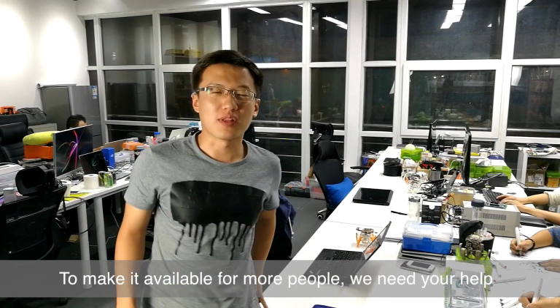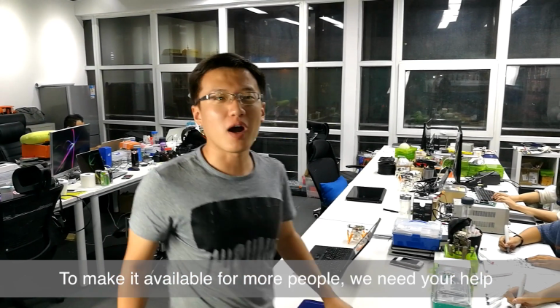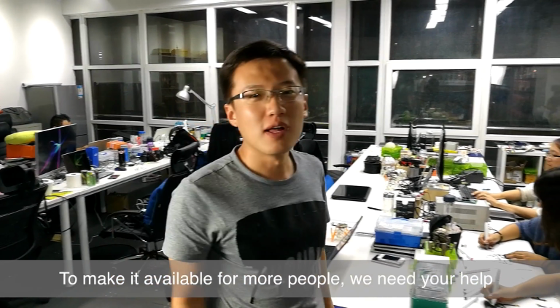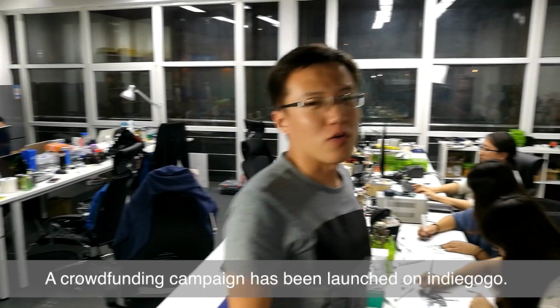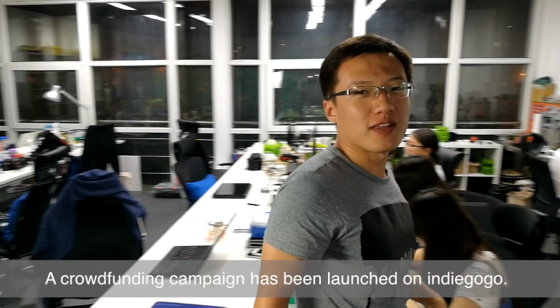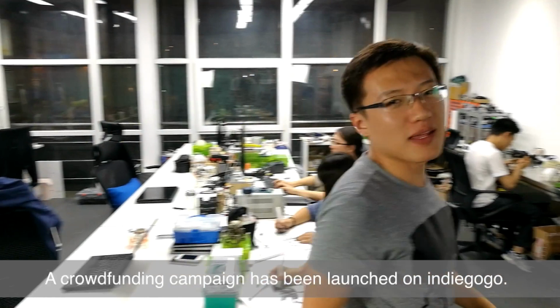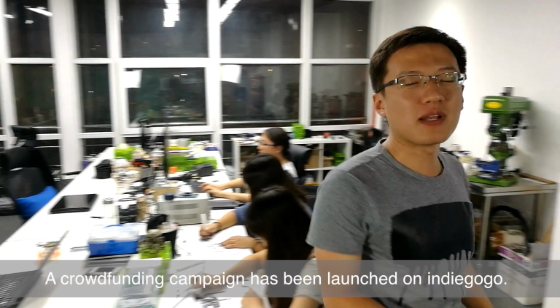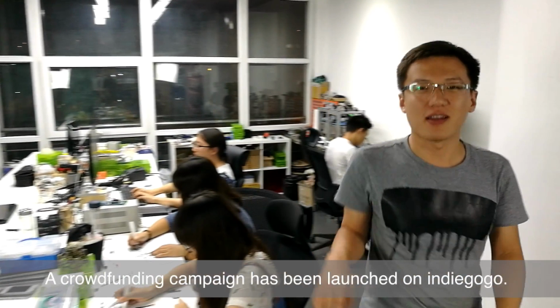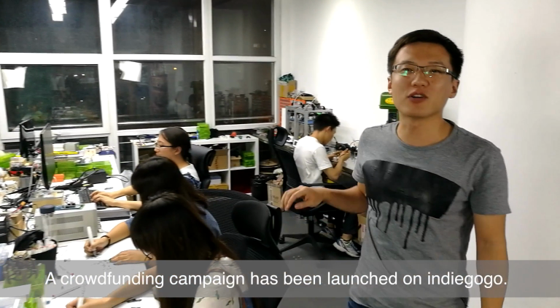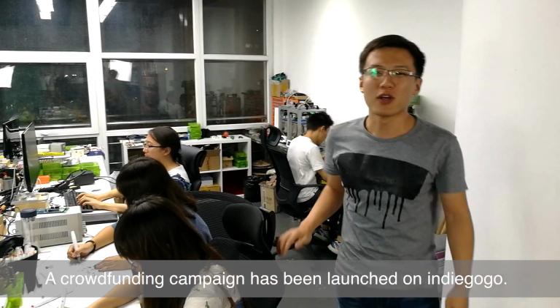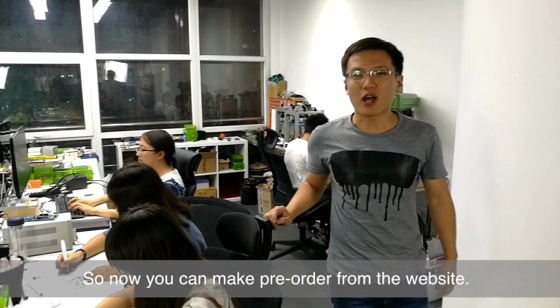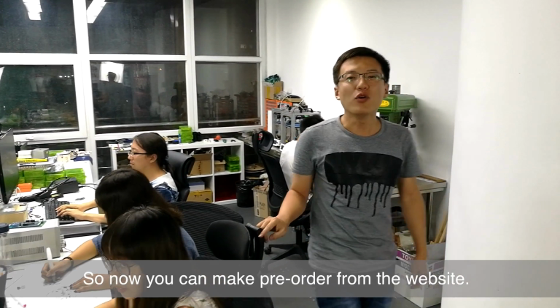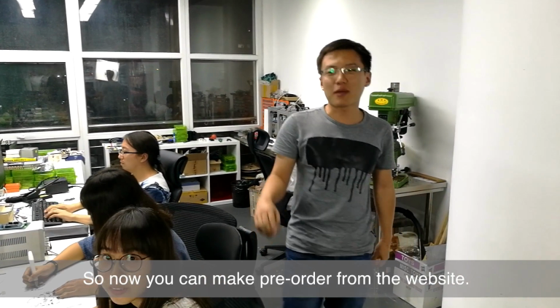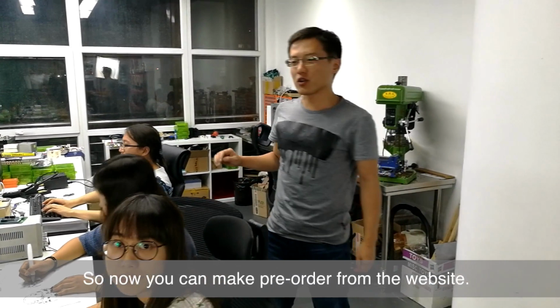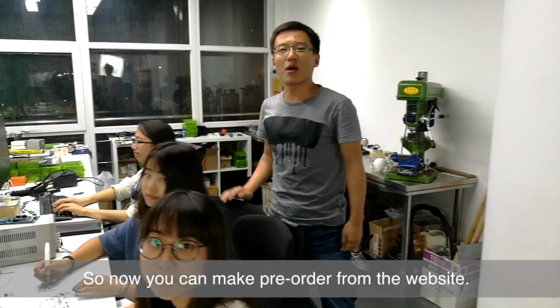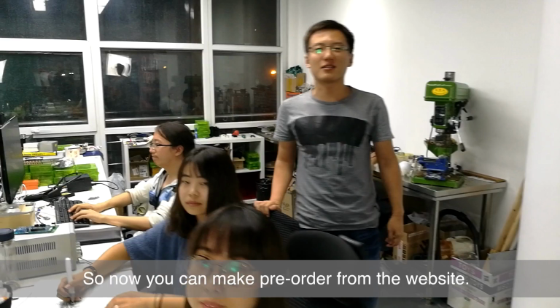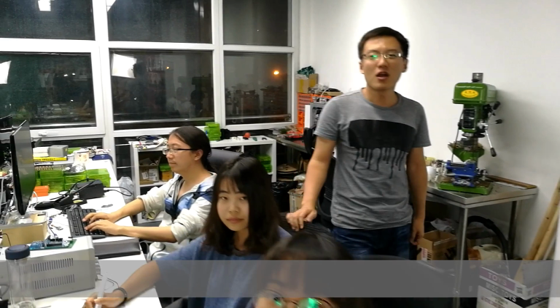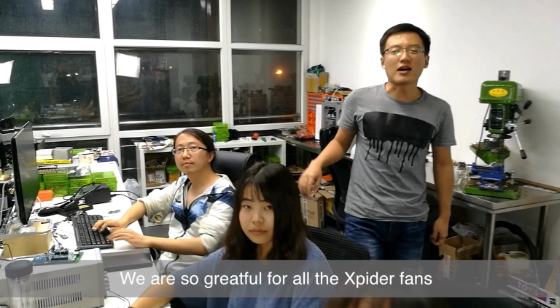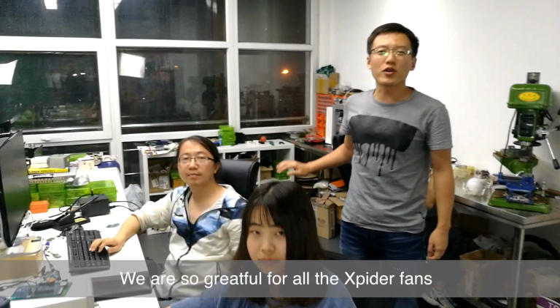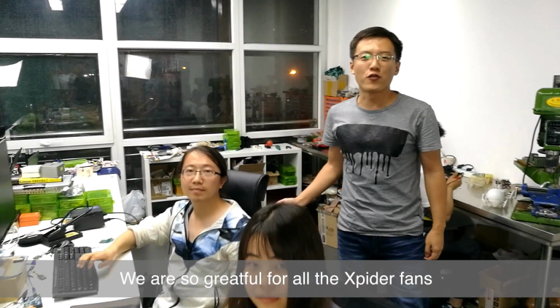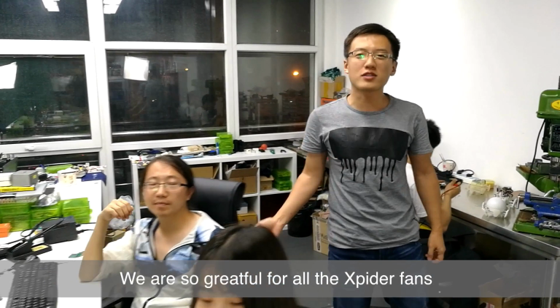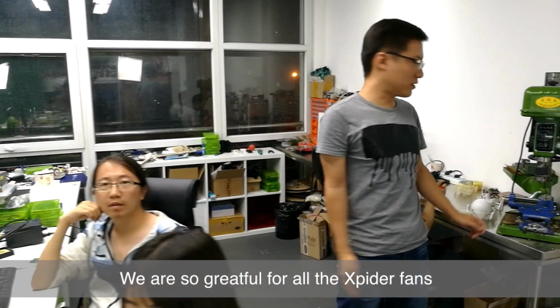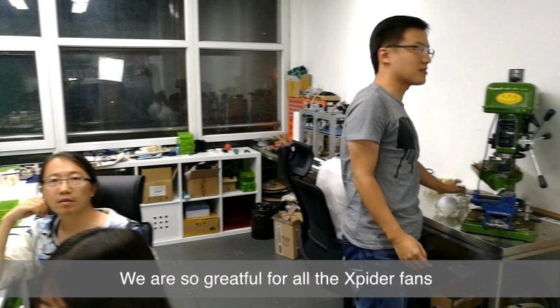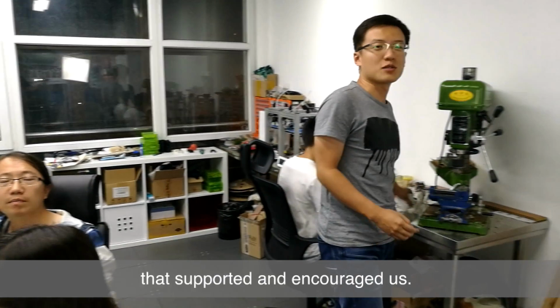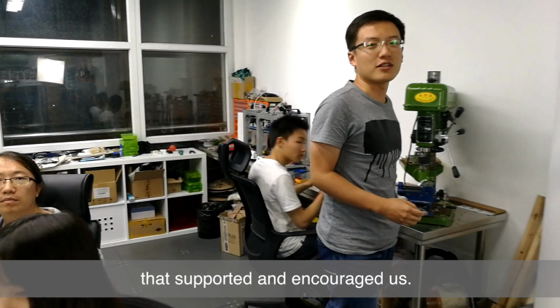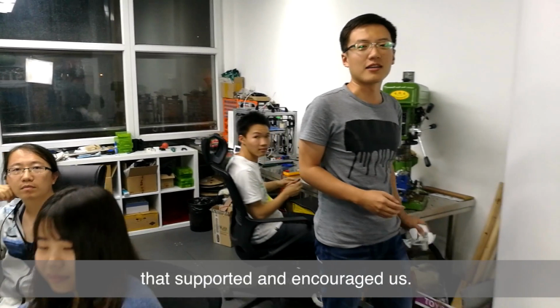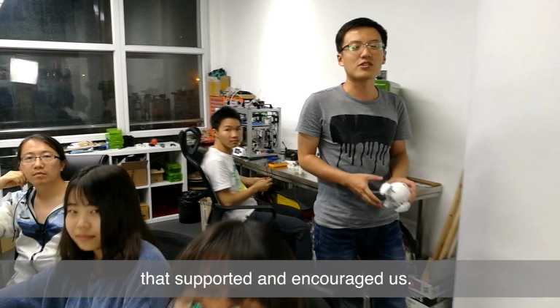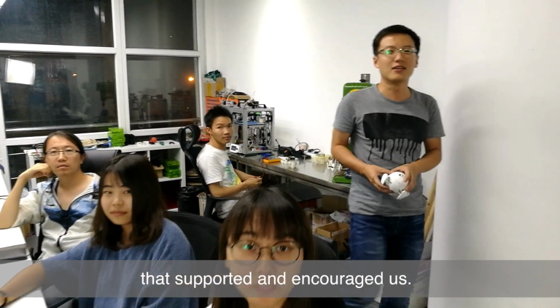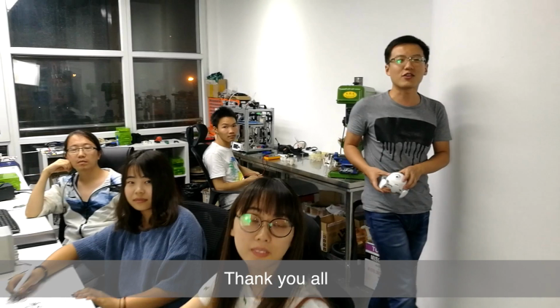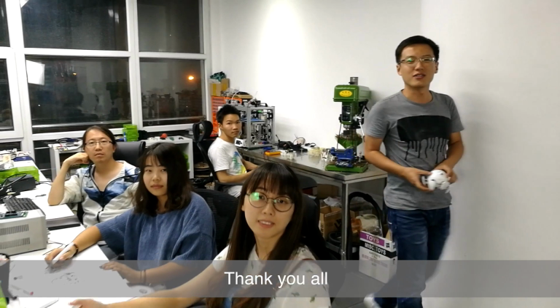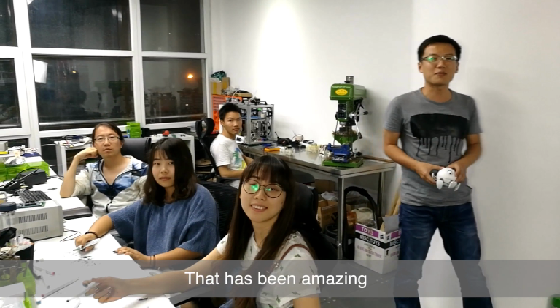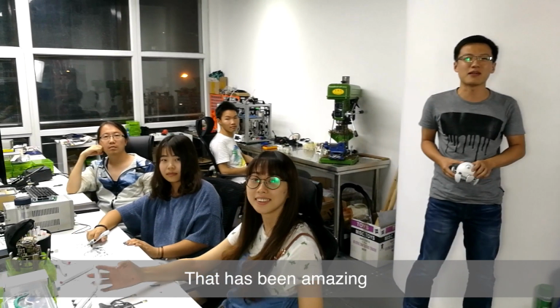A crowdfunding campaign has been launched on Indiegogo, so now you can make pre-orders from the website. We are so grateful for all the Xspider fans that supported and encouraged us. Thank you all — that has been amazing.